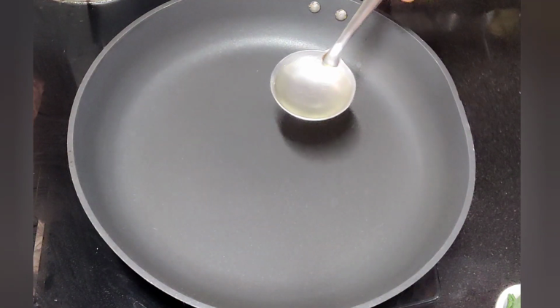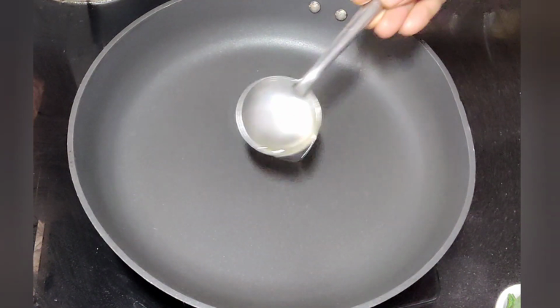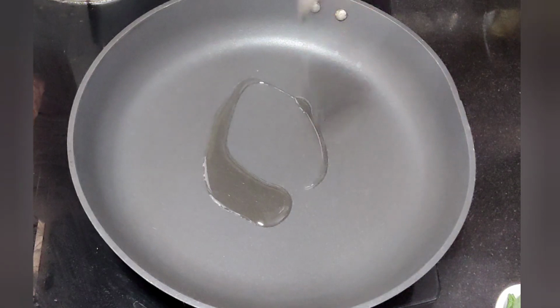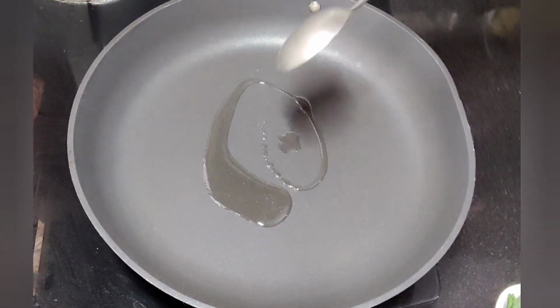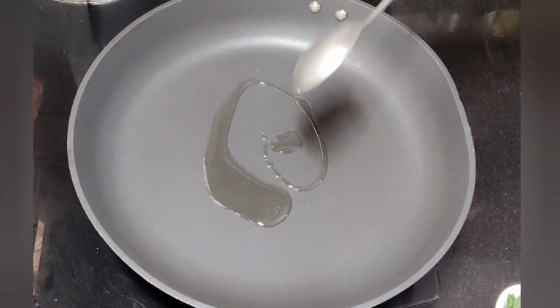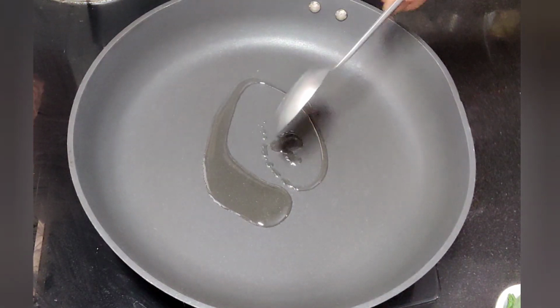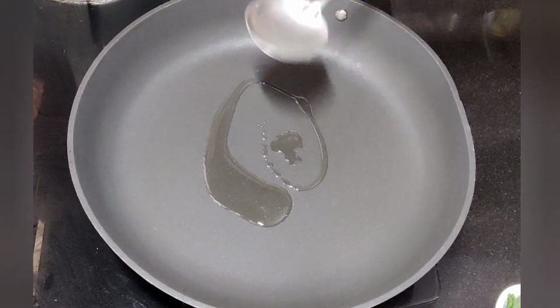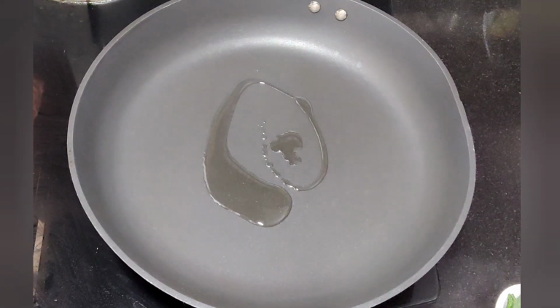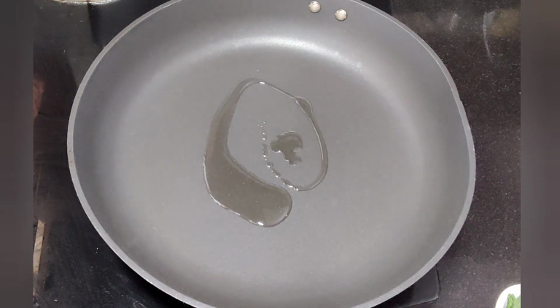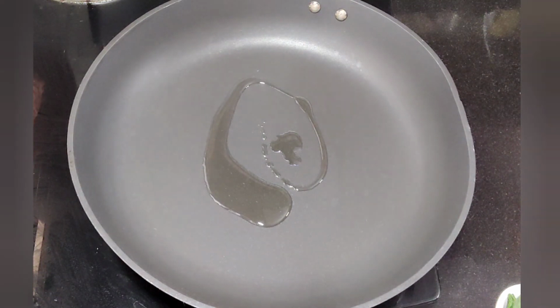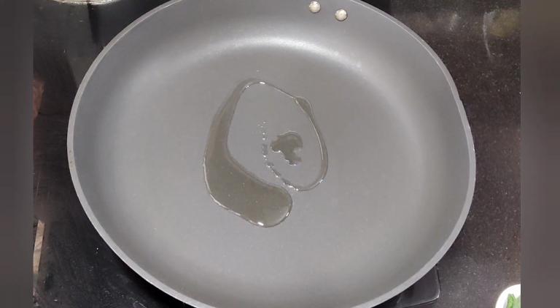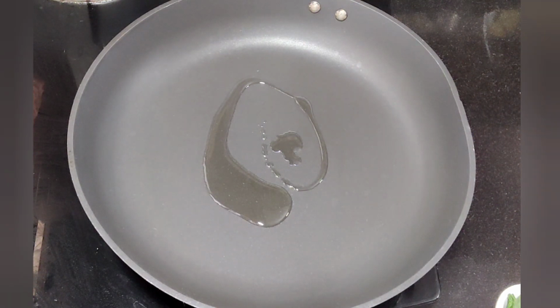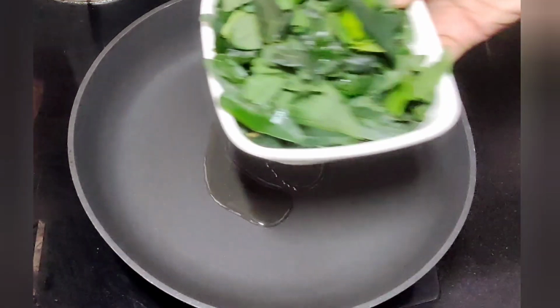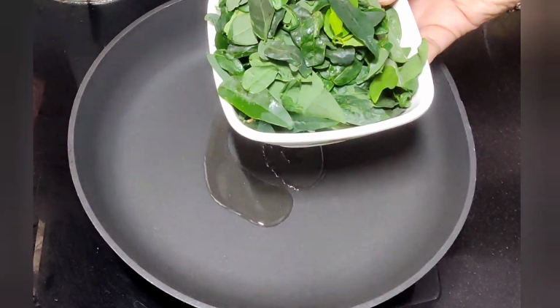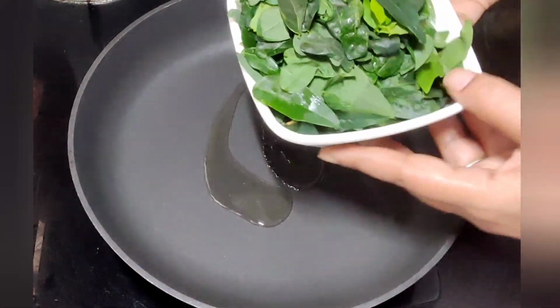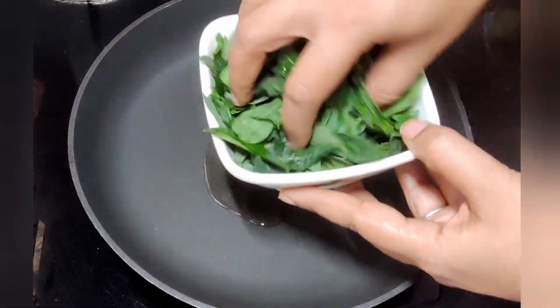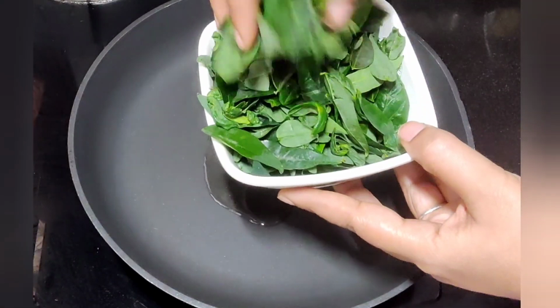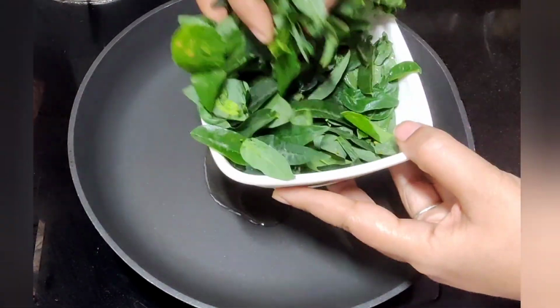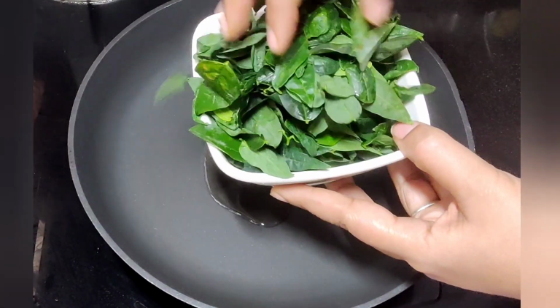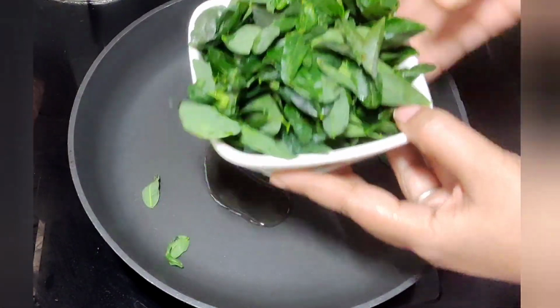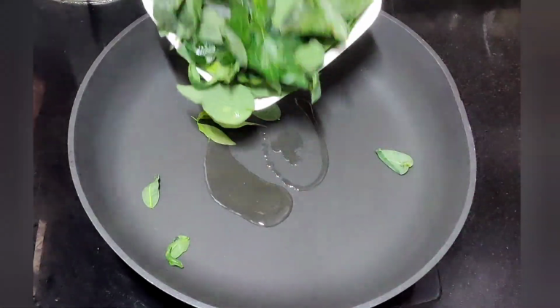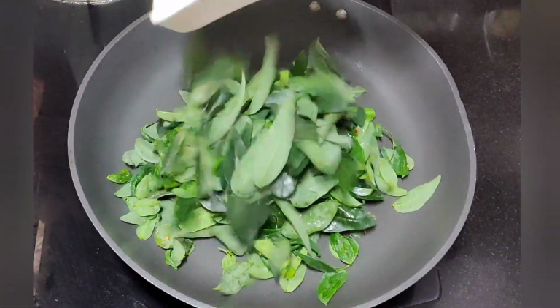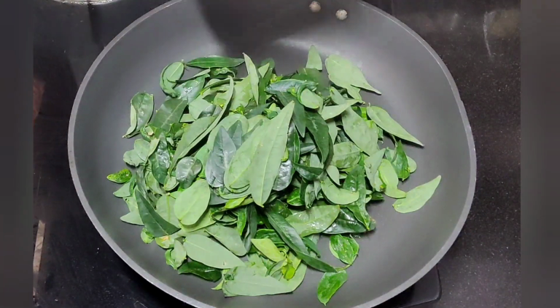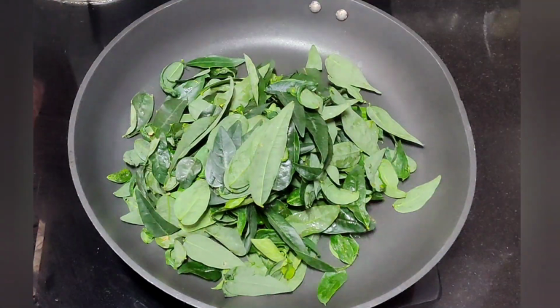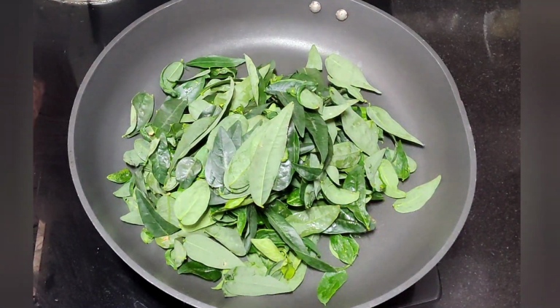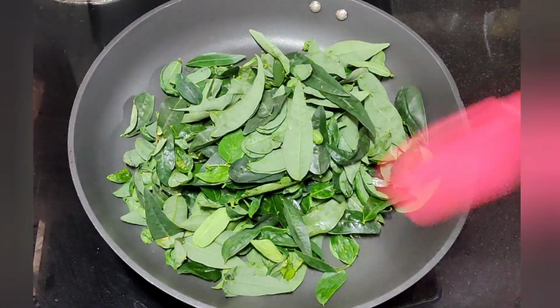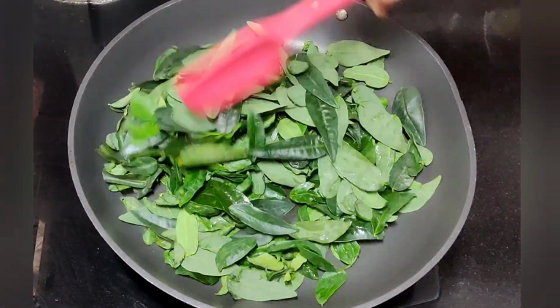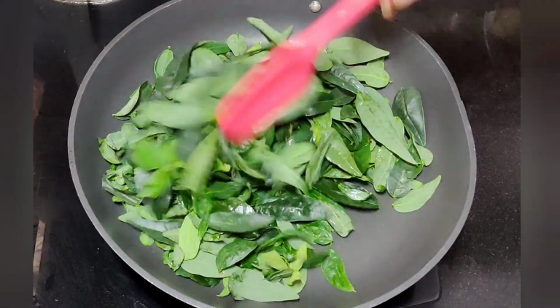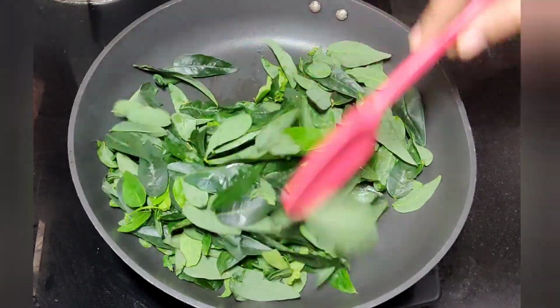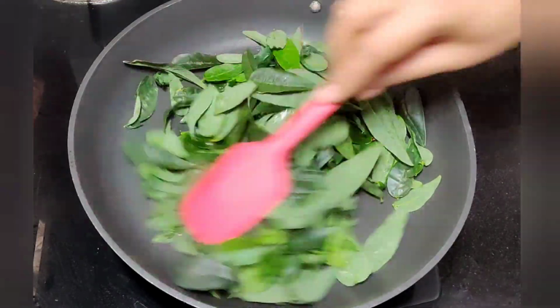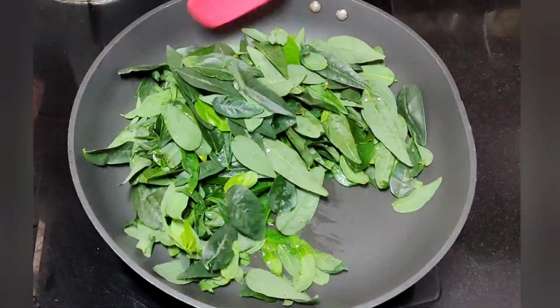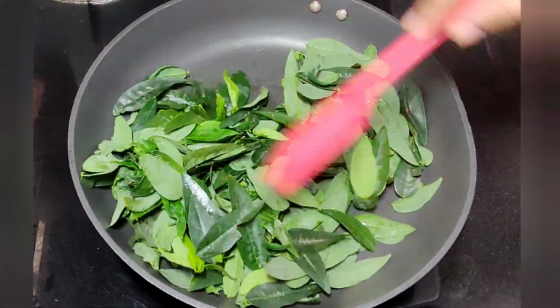Let the bowl first. We are going to make a bit of red. The taste is nice. I am going to make a little bit of it. Now I am going to make this sauce. I am going to fry this.